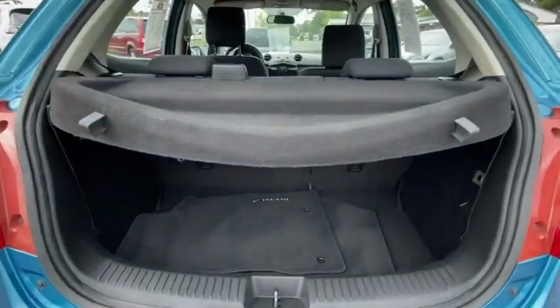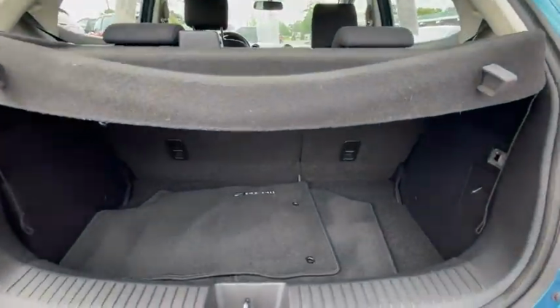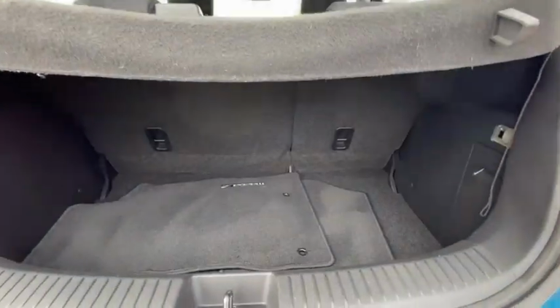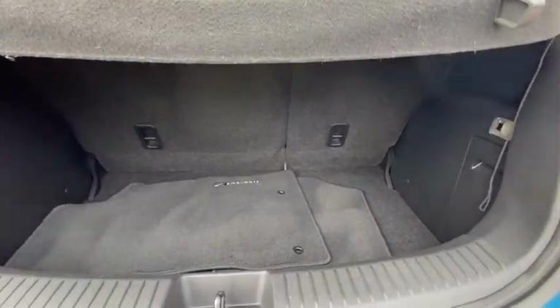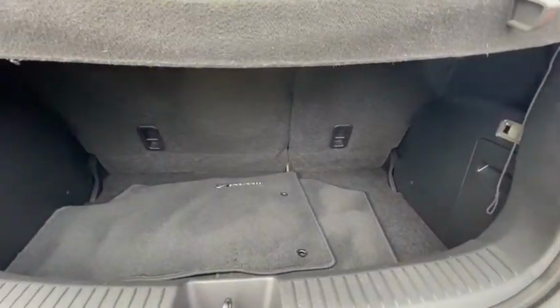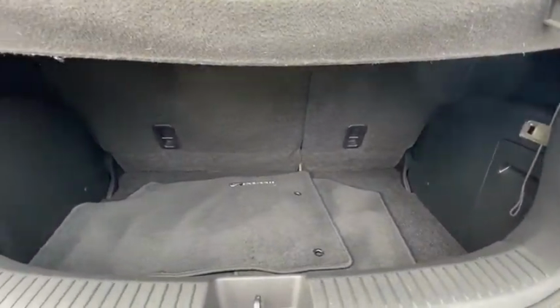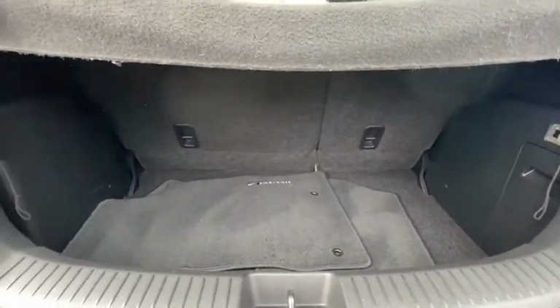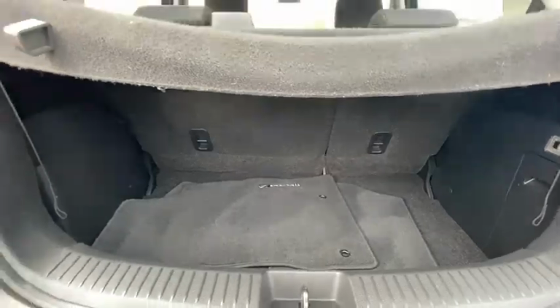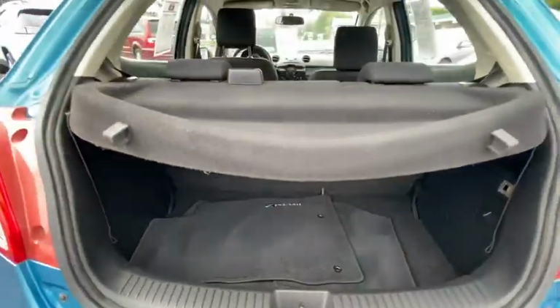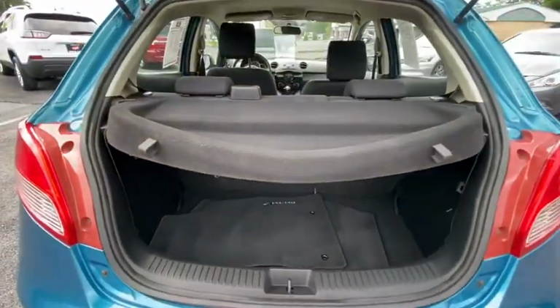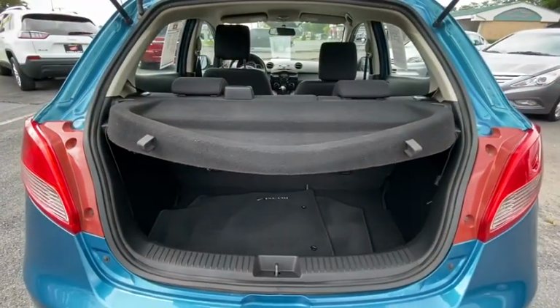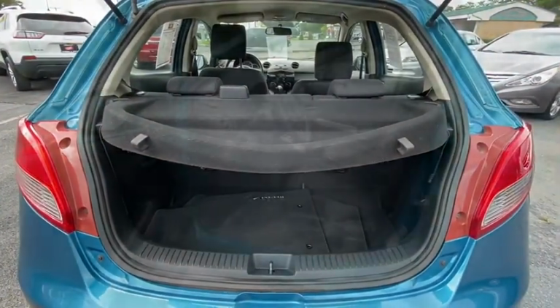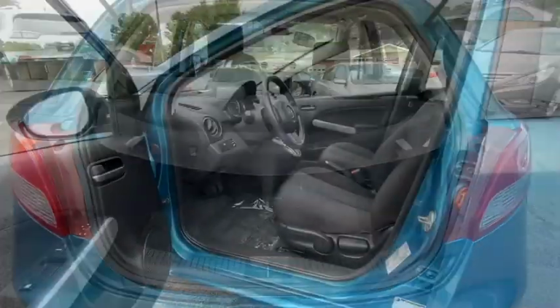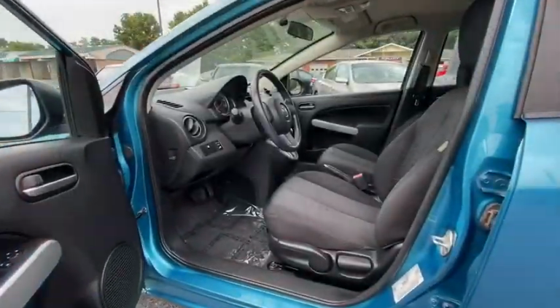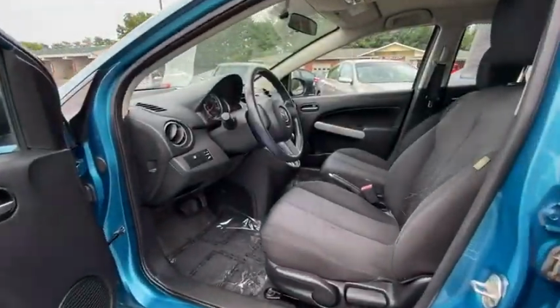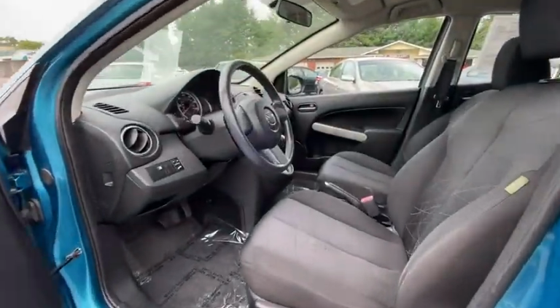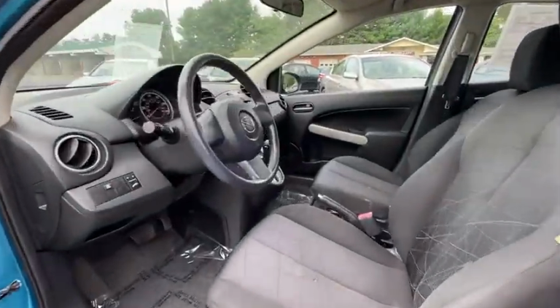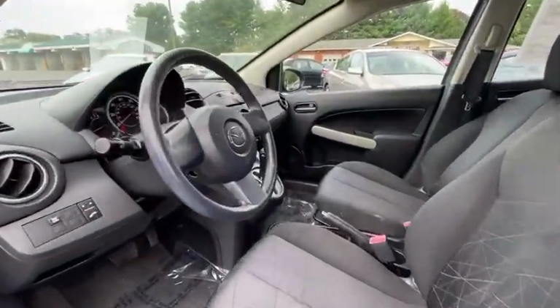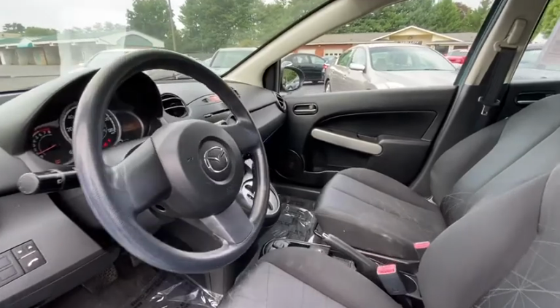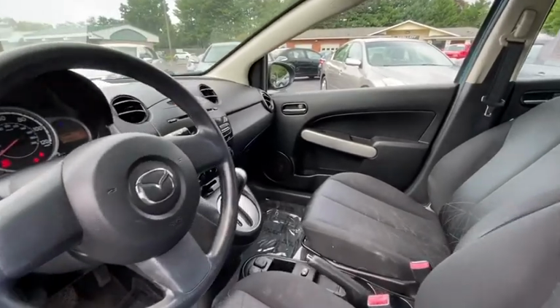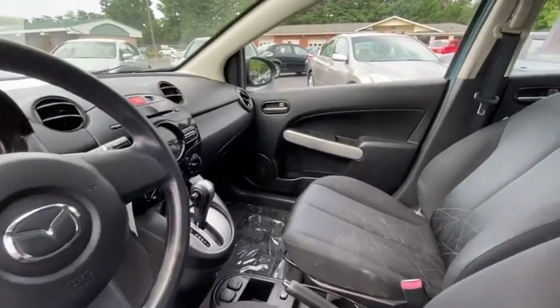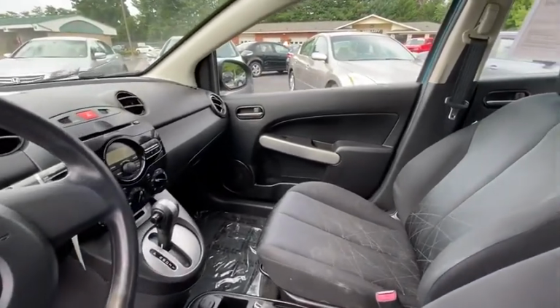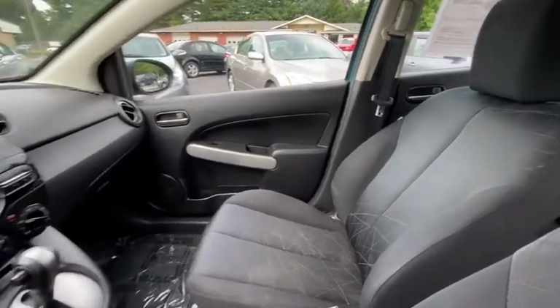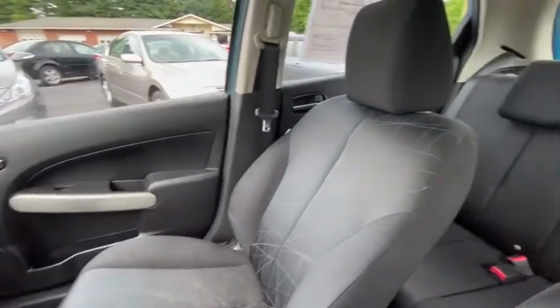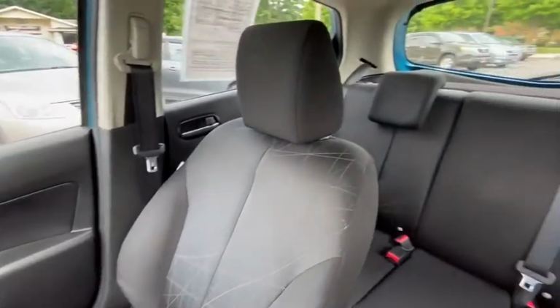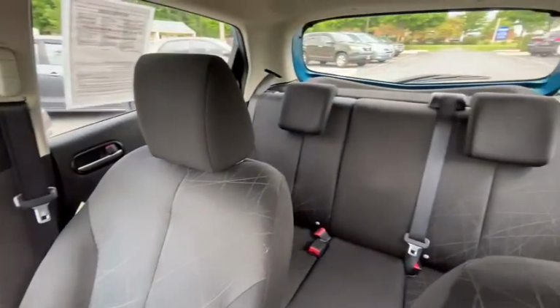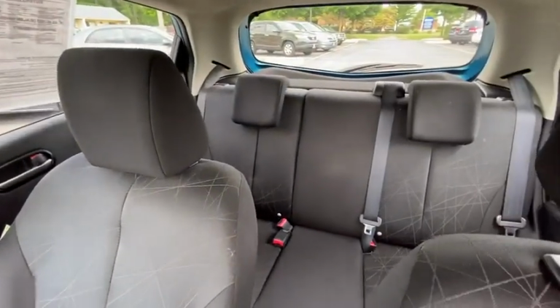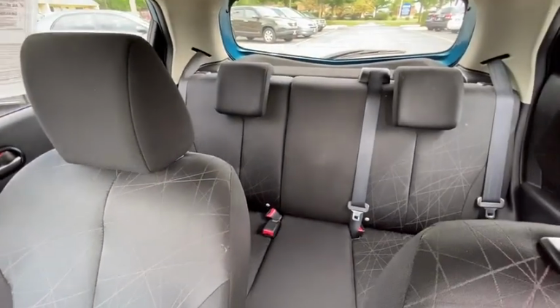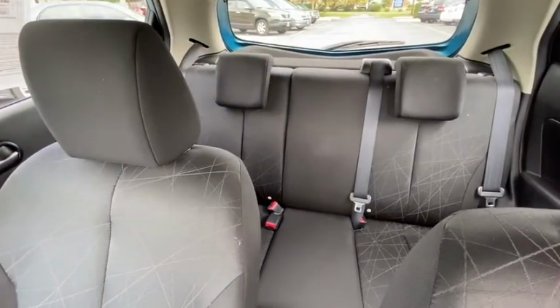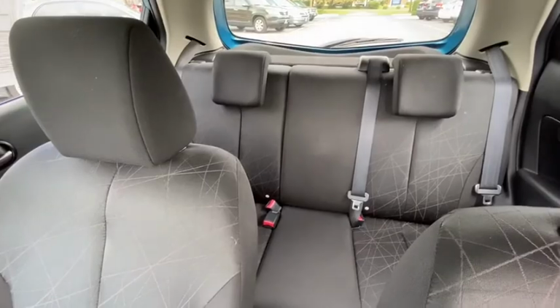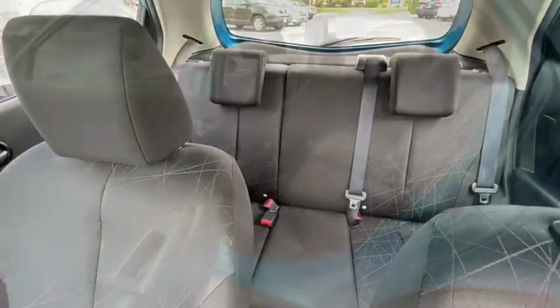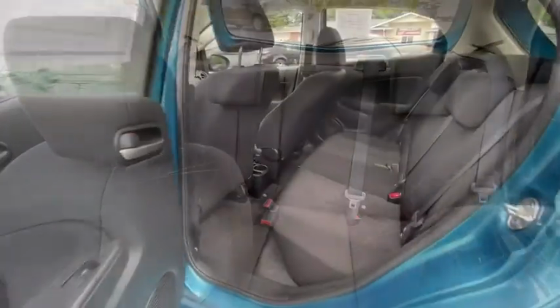Here are some of this vehicle's great options: traction control, dual airbags, power steering, rear window defroster, CD player, power windows, electronic stability control, brake assist, tachometer, and remote keyless entry.